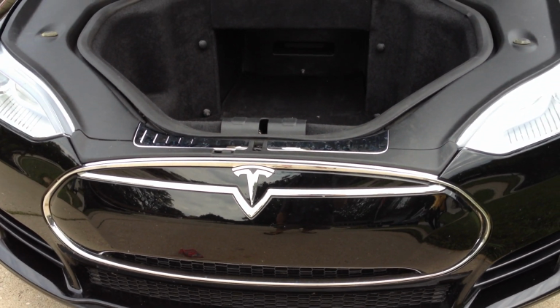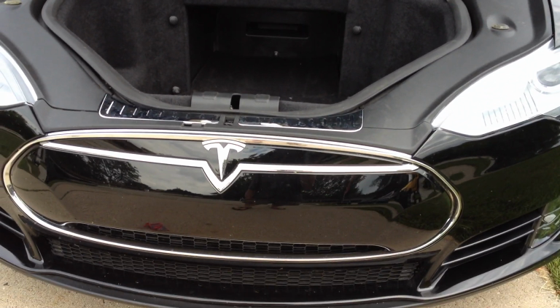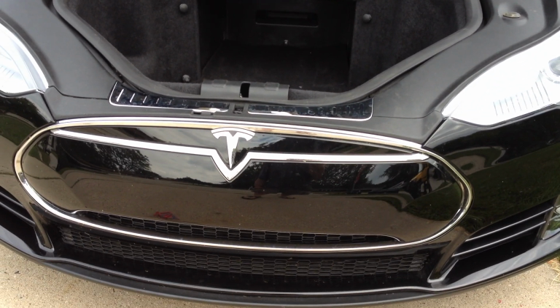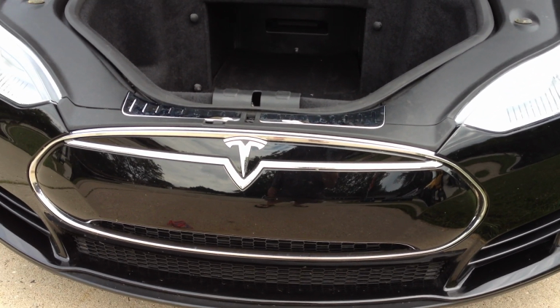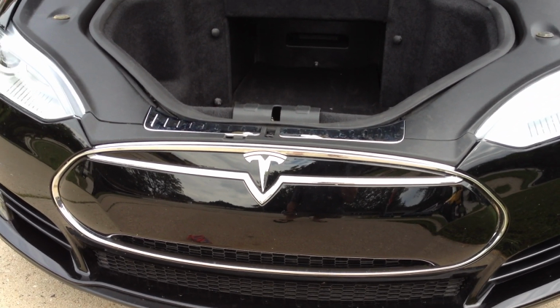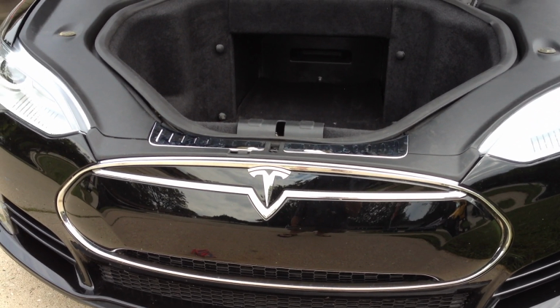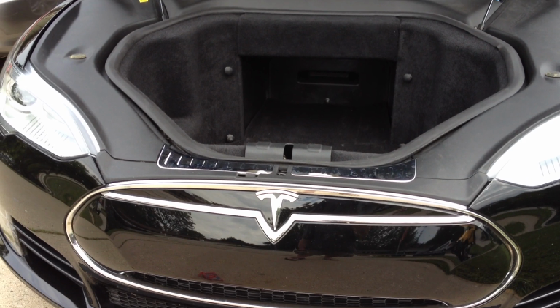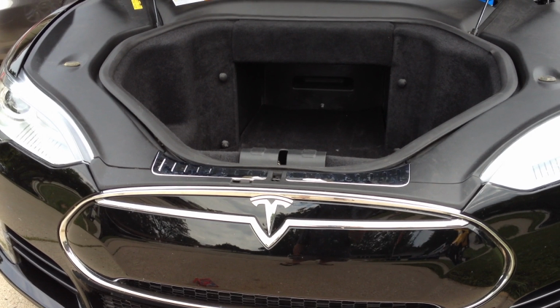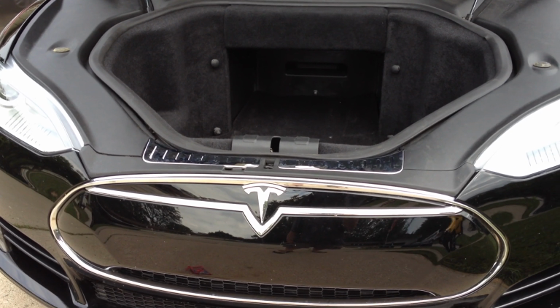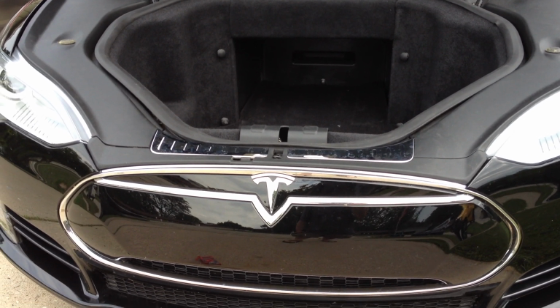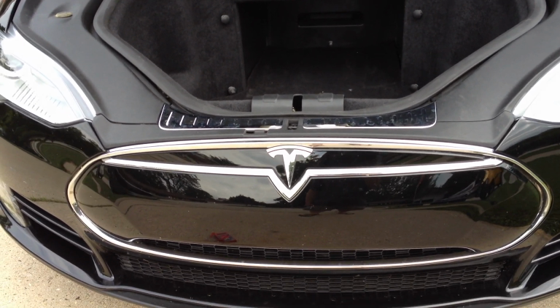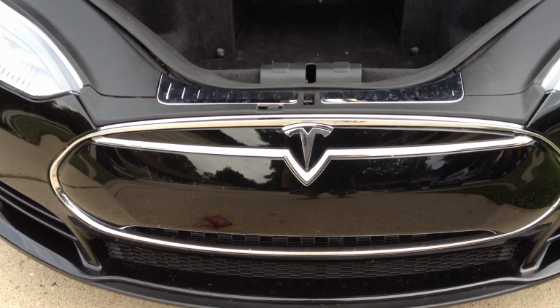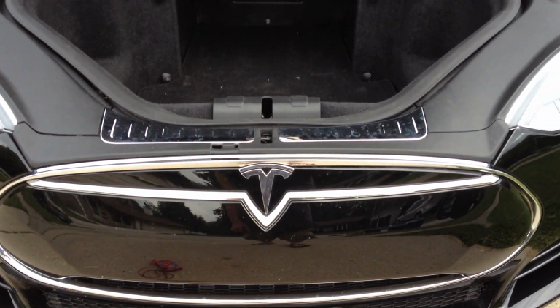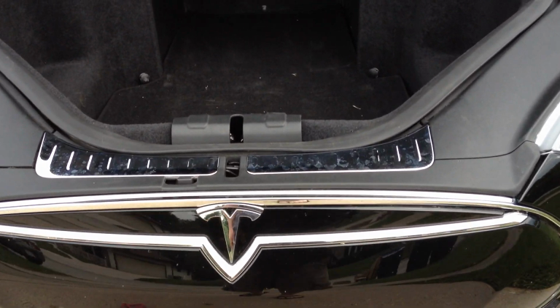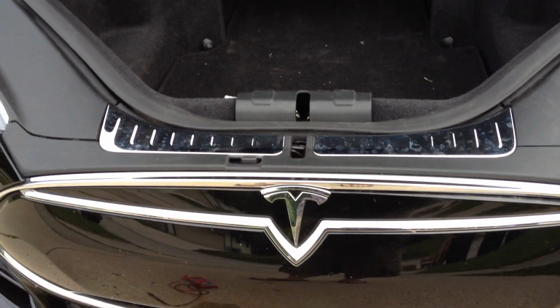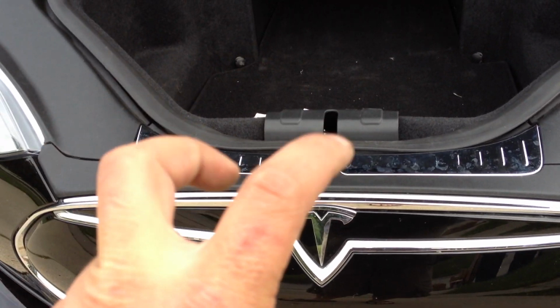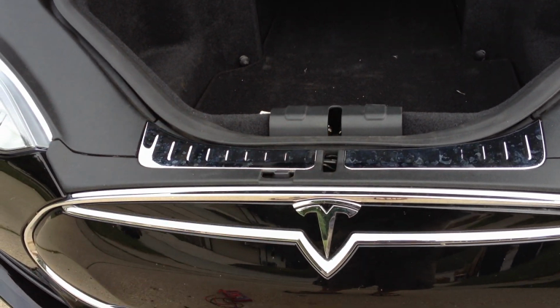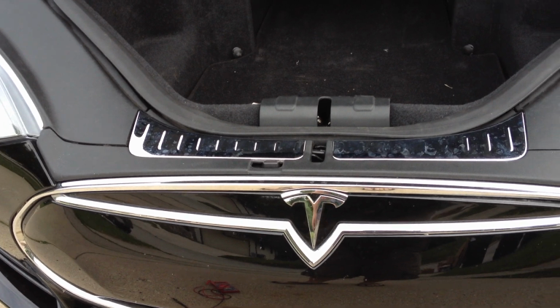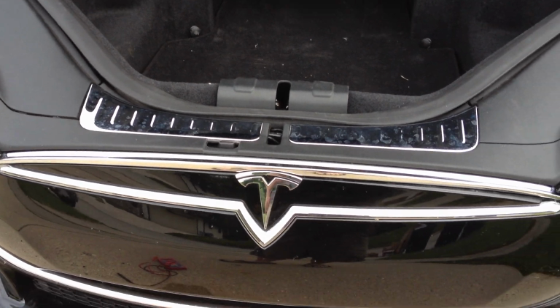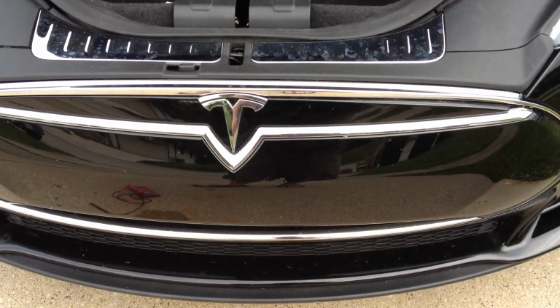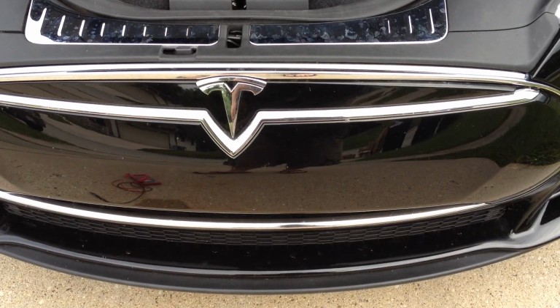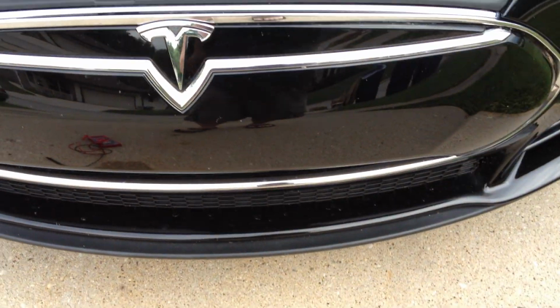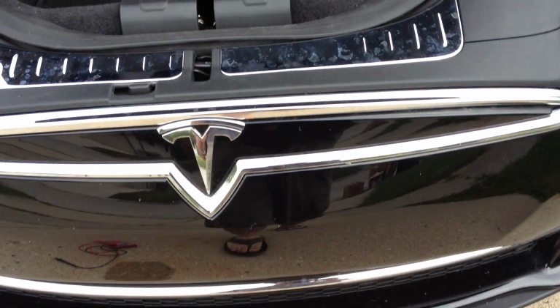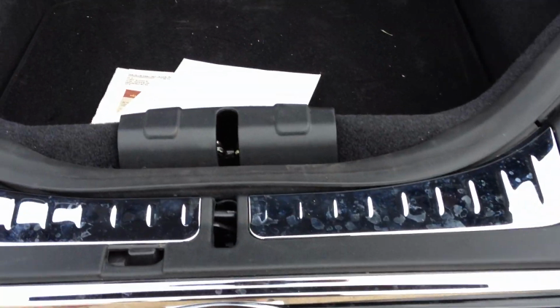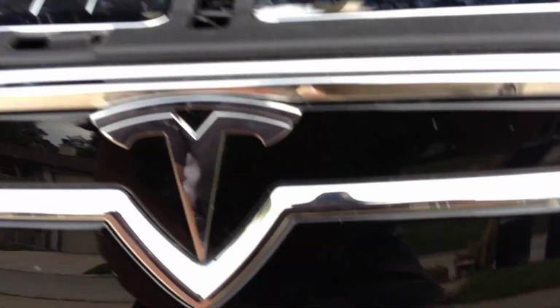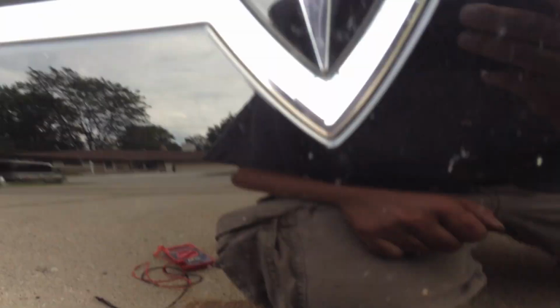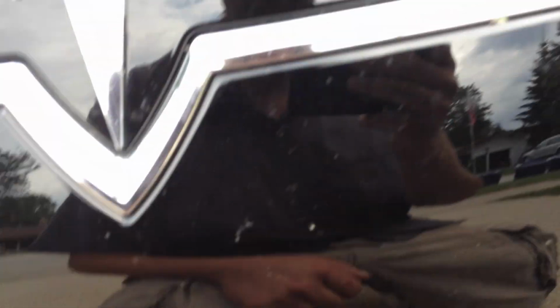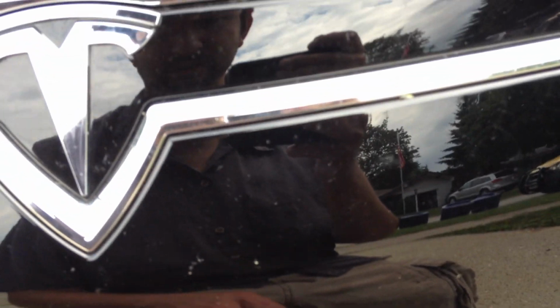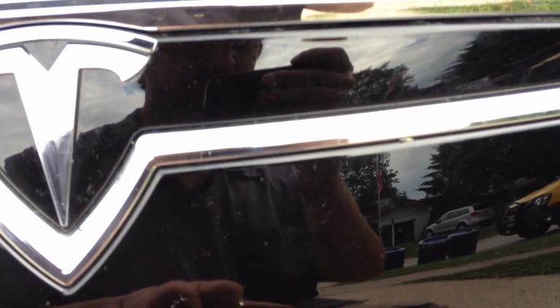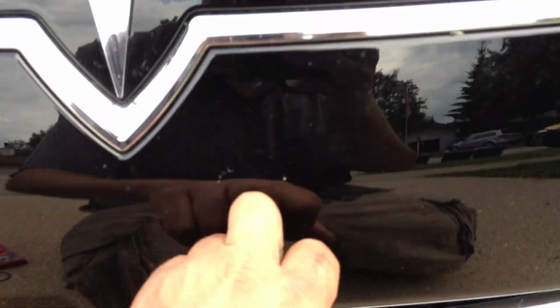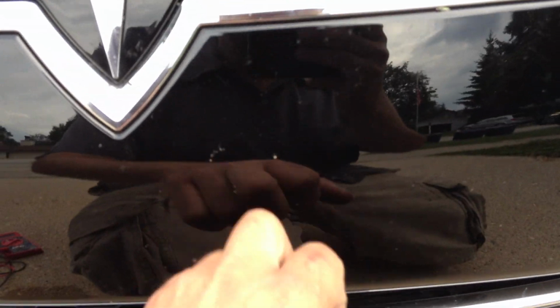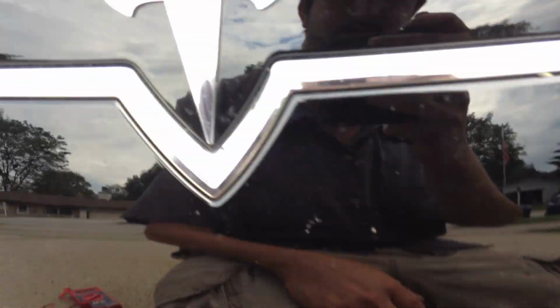Oh no! Your 12-volt battery is dead. Now what do you do? Well, if you need to jump start your Model S 12-volt battery, the easiest thing to do is remove the nose cone.